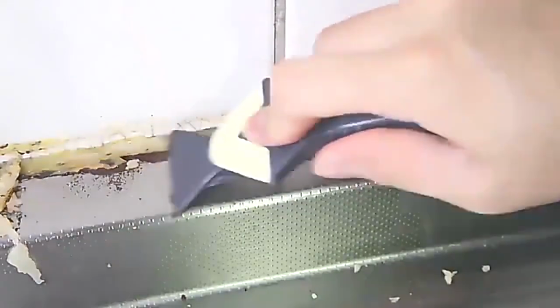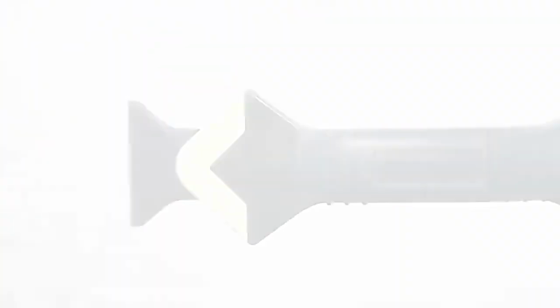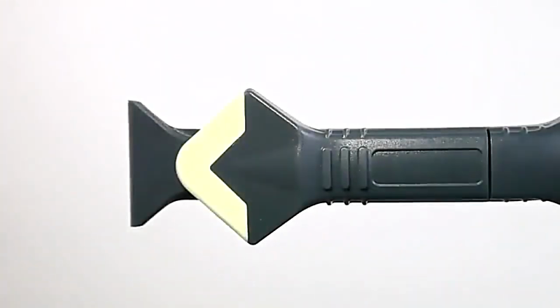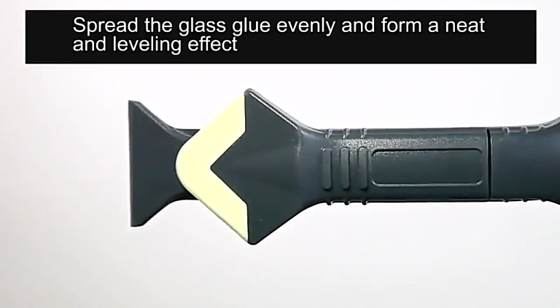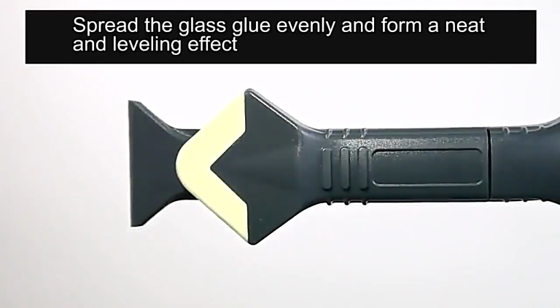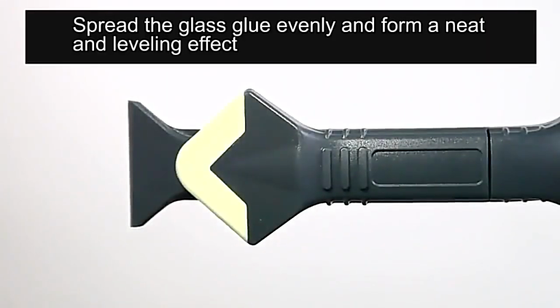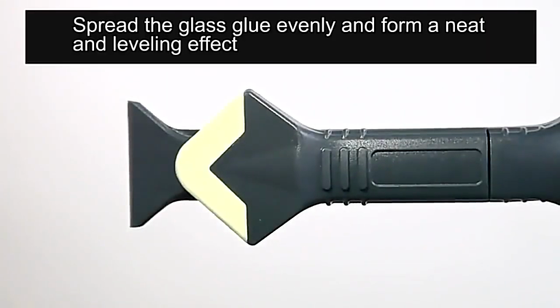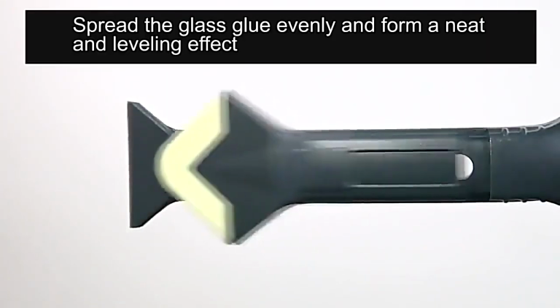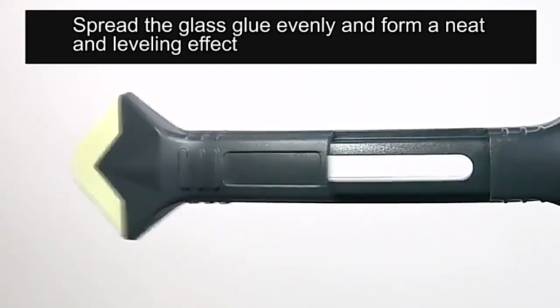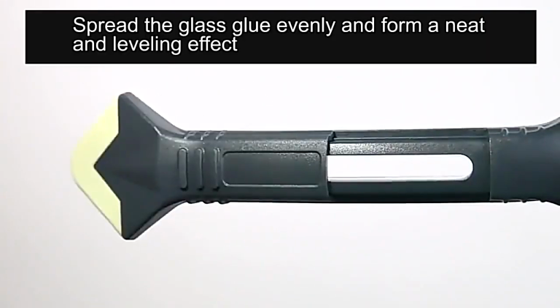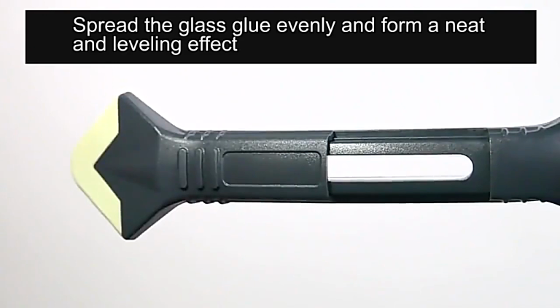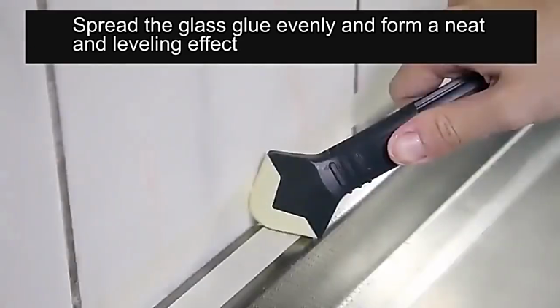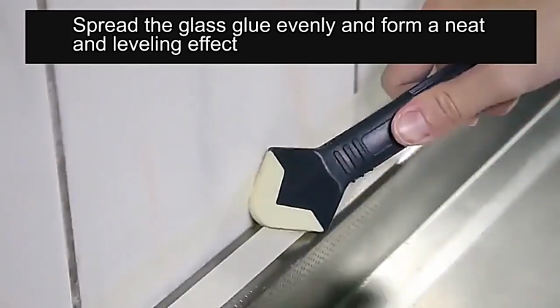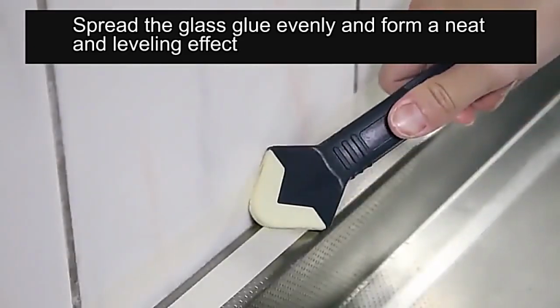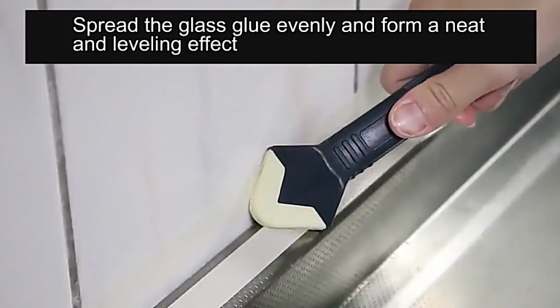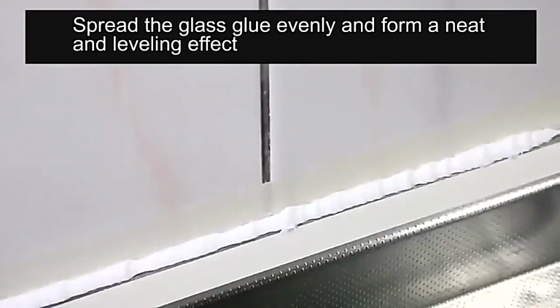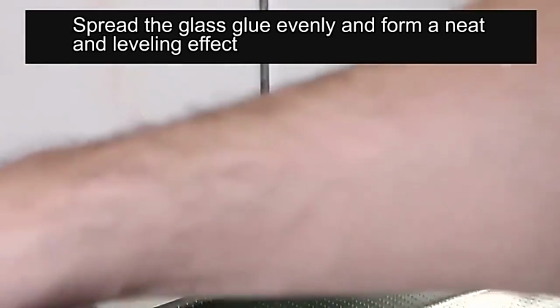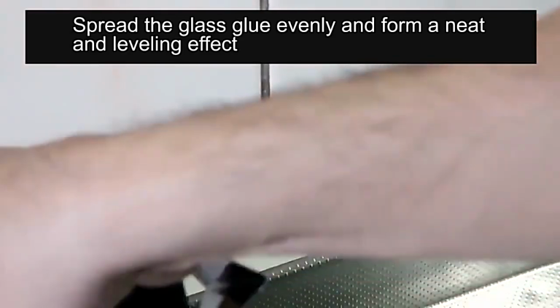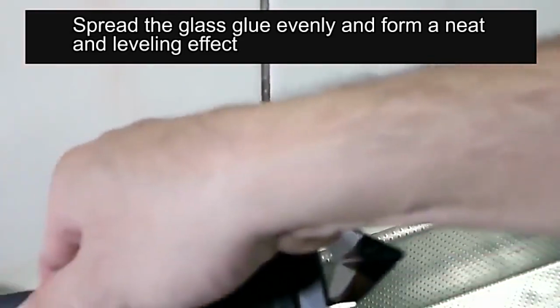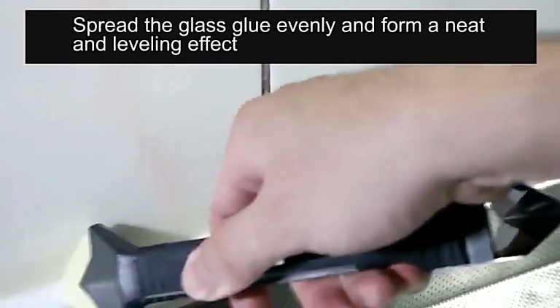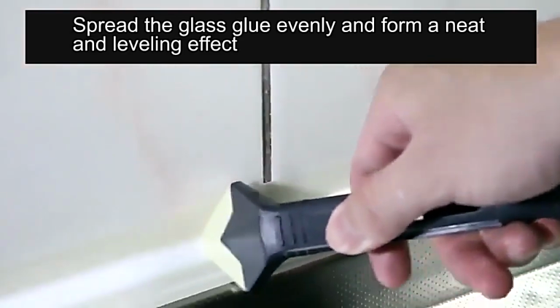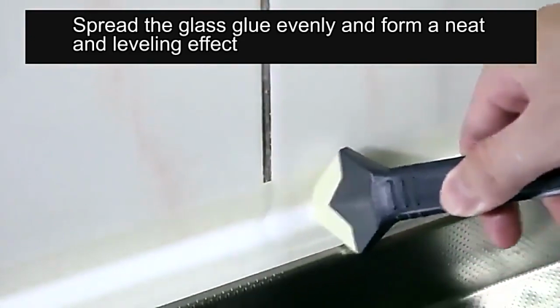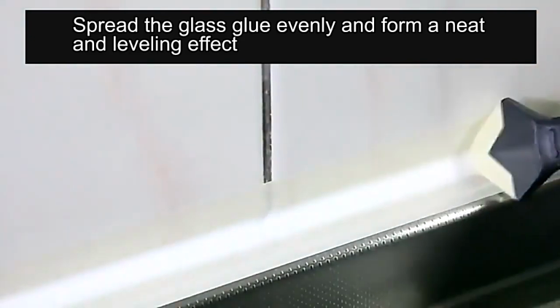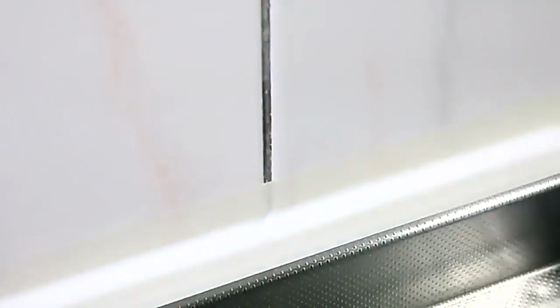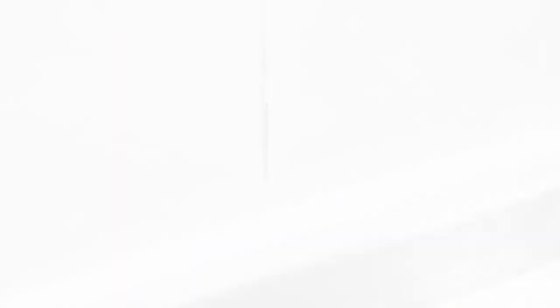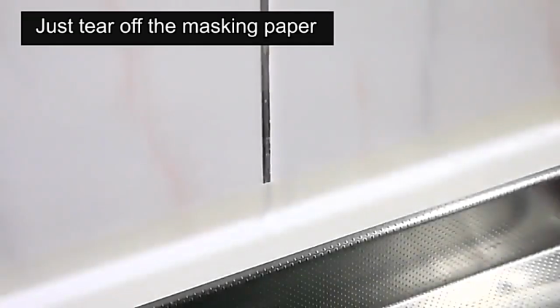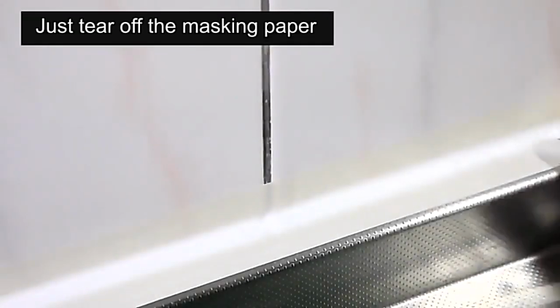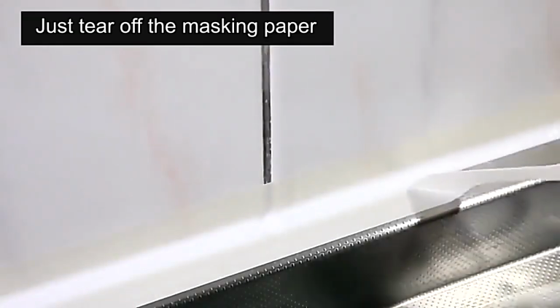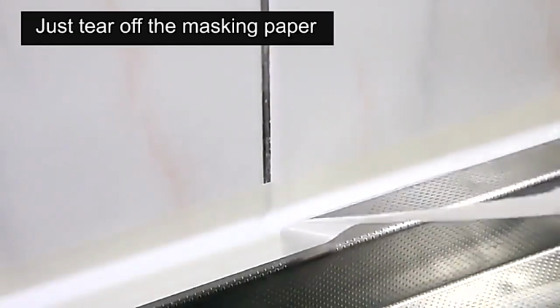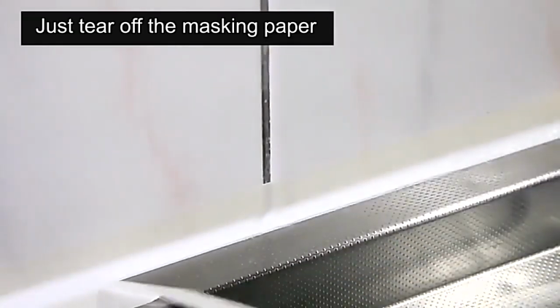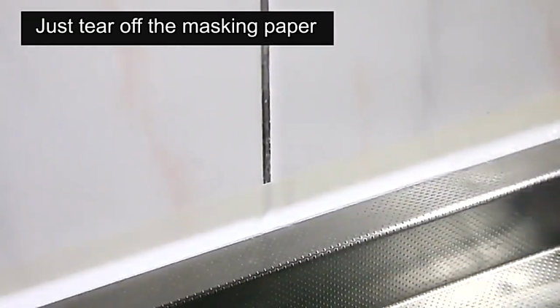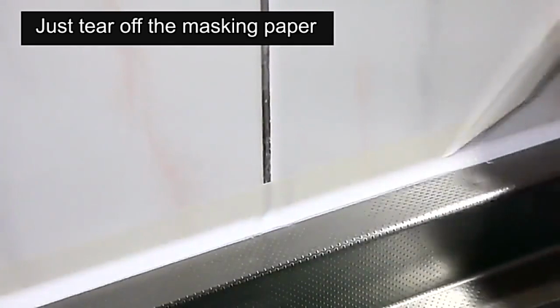This model of trowel is designed to be used by pushing its head forward. Remember, when you are using the trowel, keep the two sides of the trowel clinging to the joint. After that, remove the duct tape you applied beforehand and then you're done.